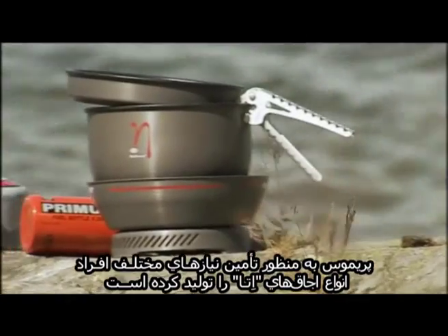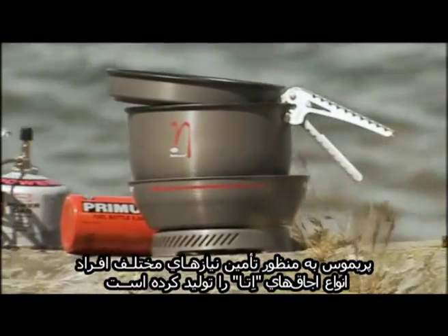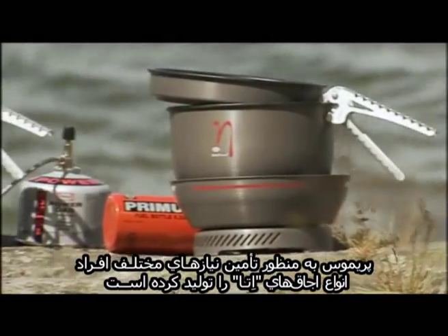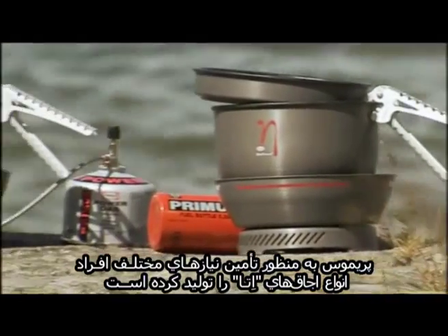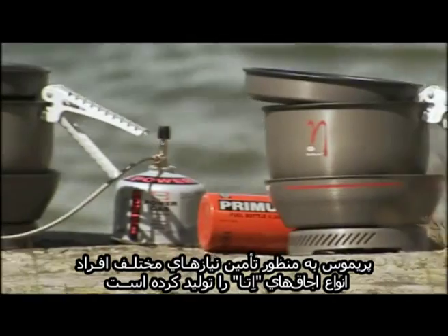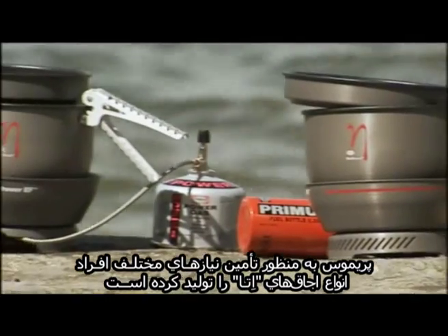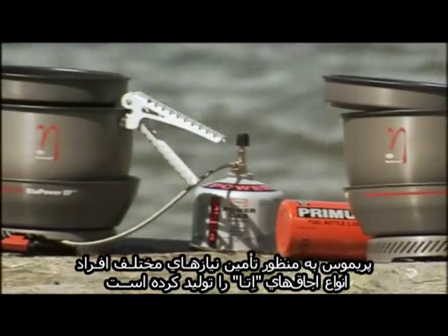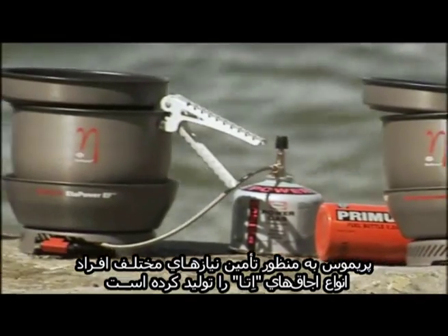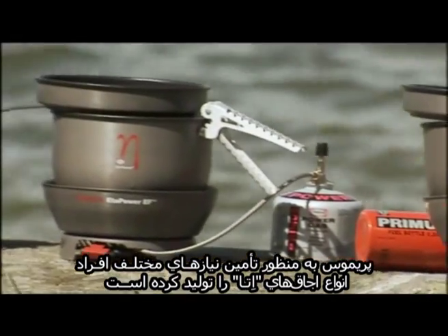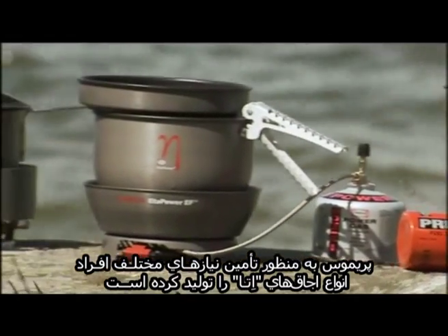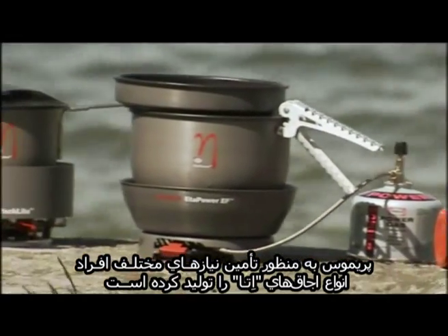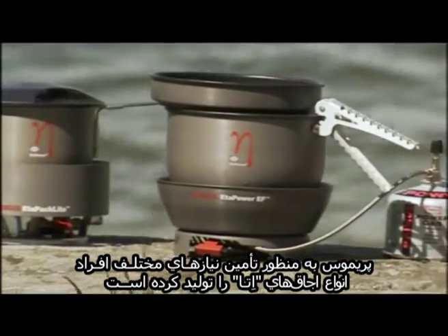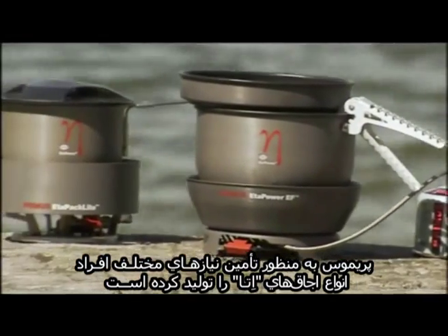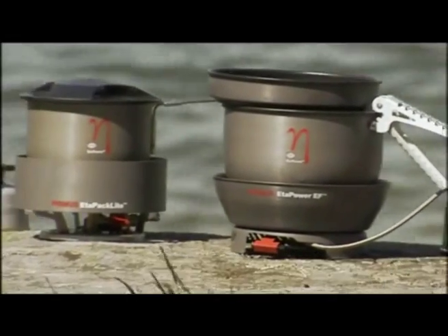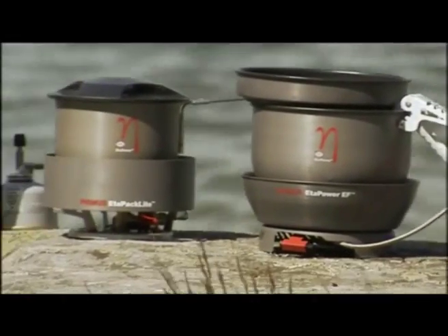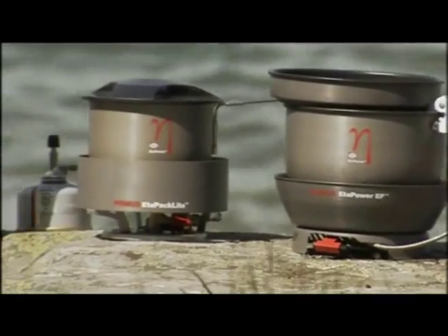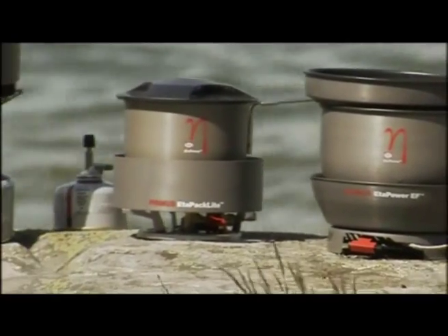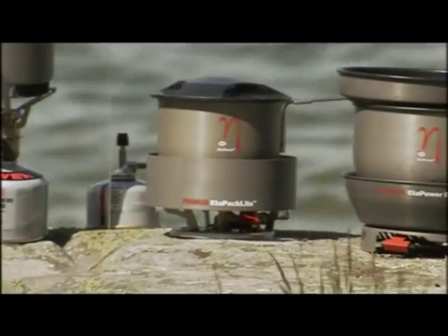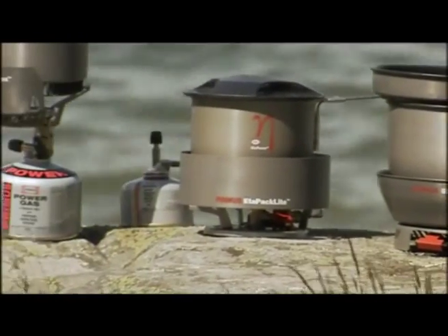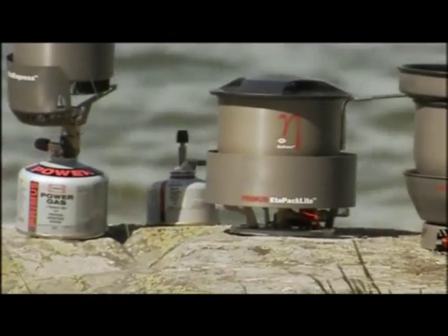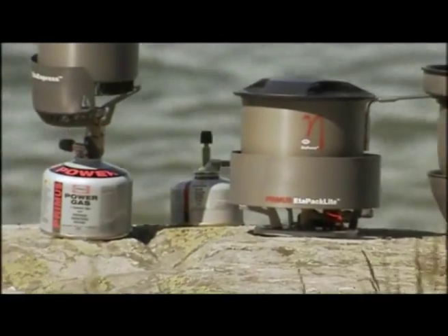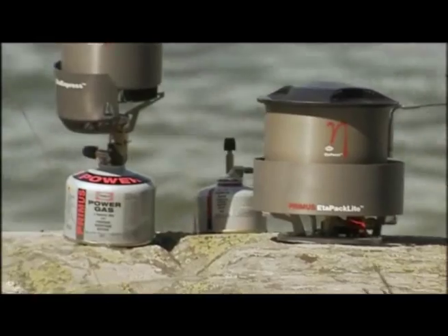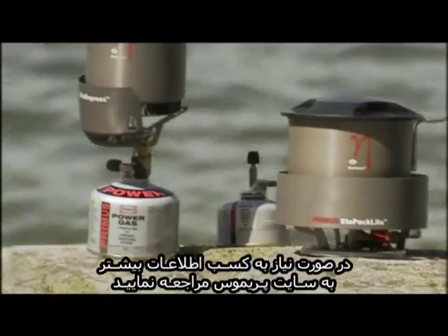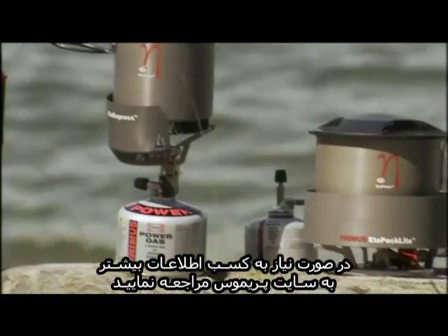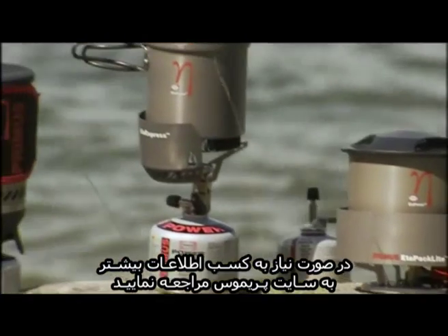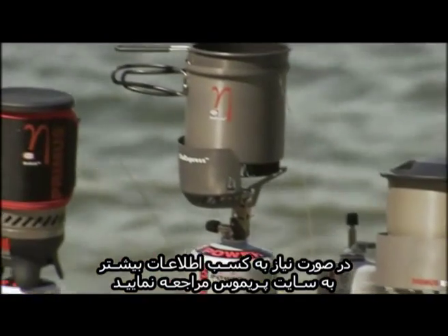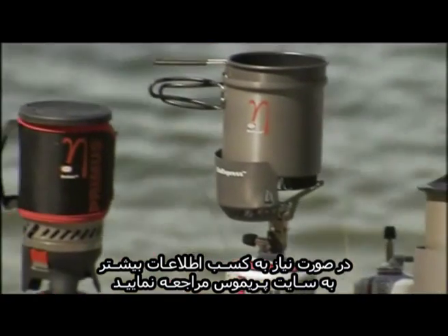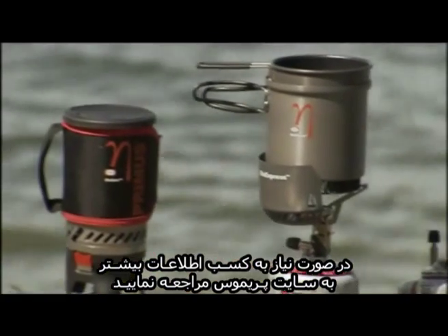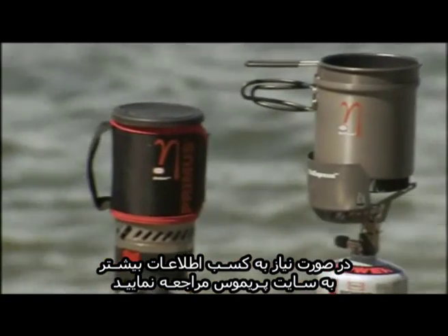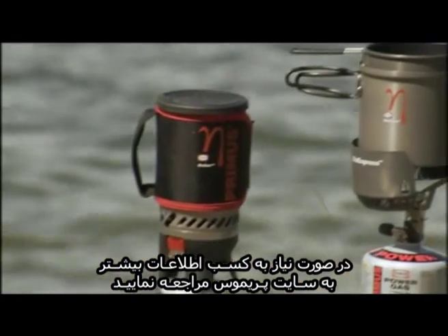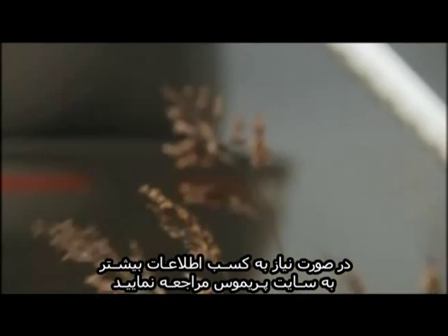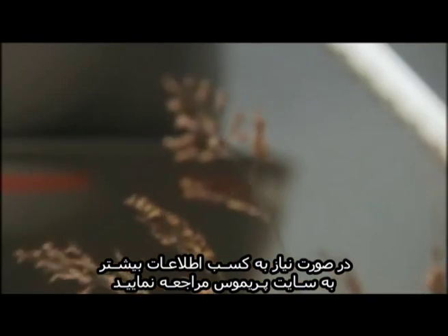We've produced different versions of ETA stoves to help meet all your needs. If you want to know more, go to Primus.se.